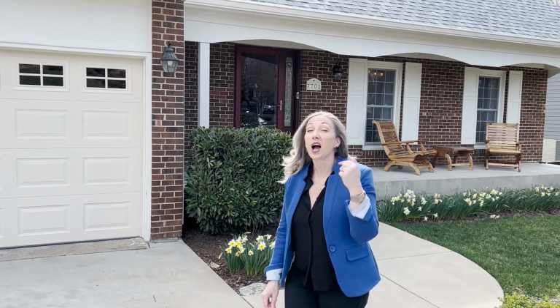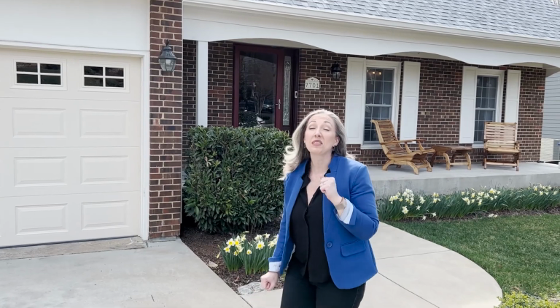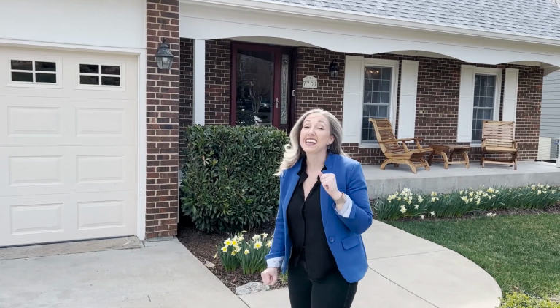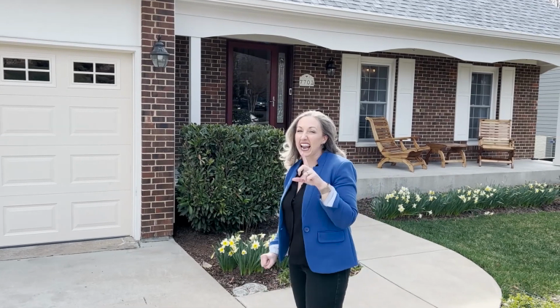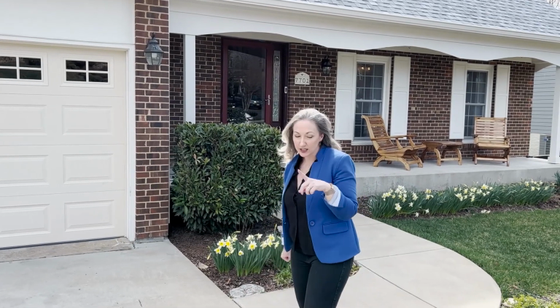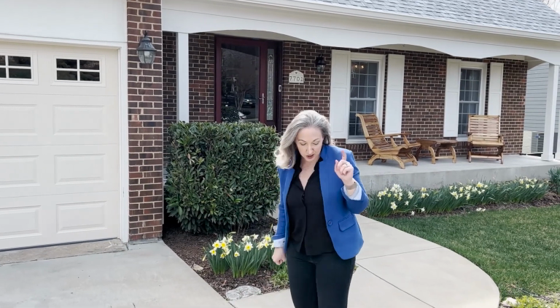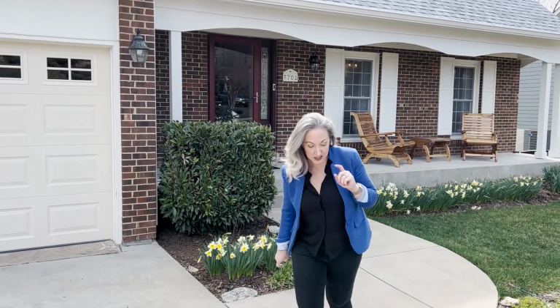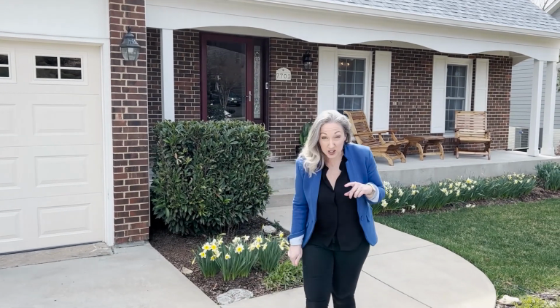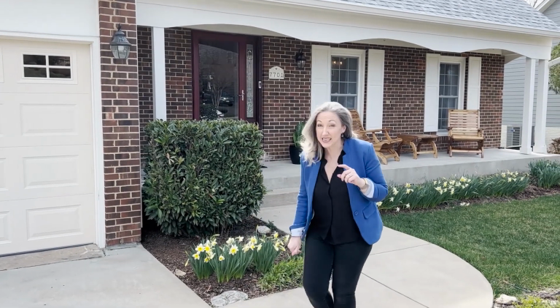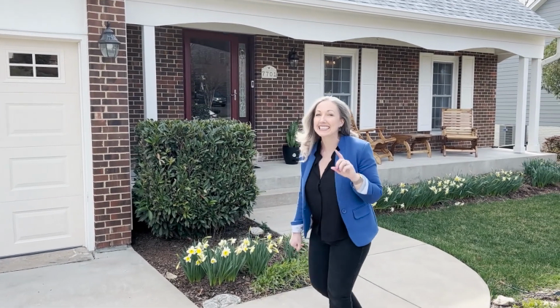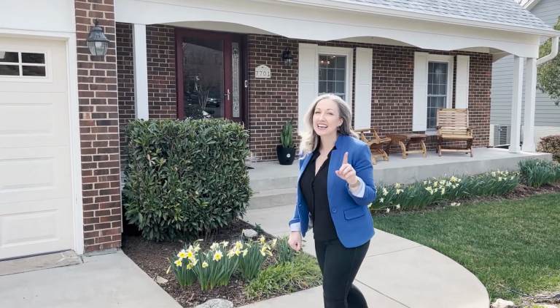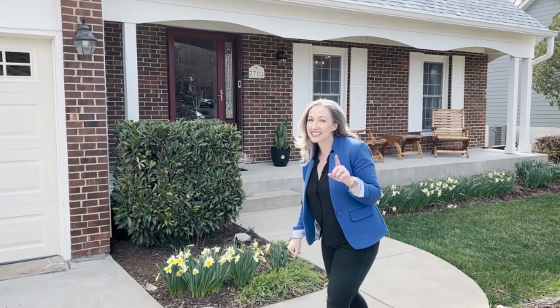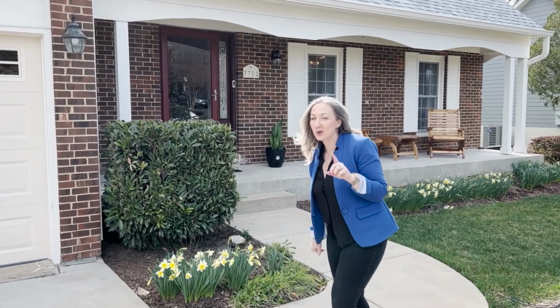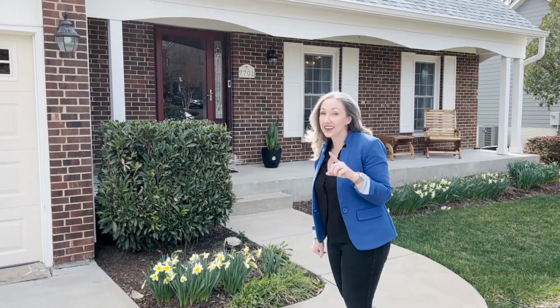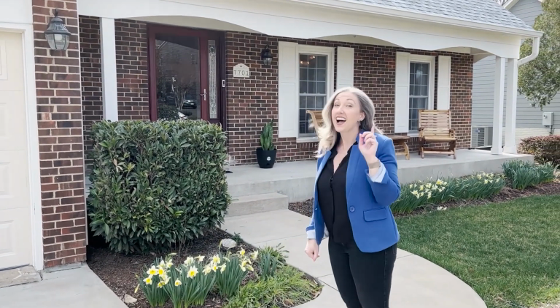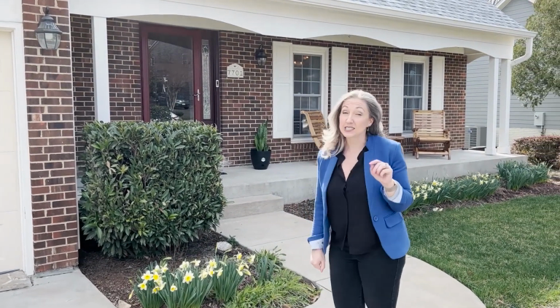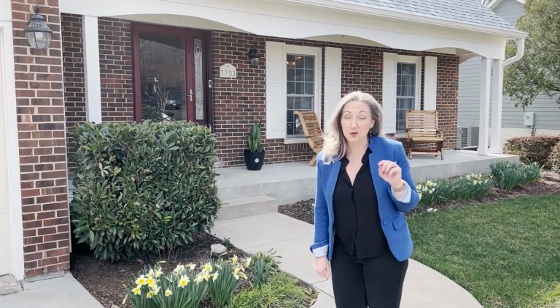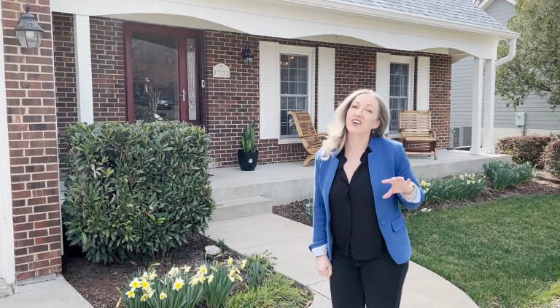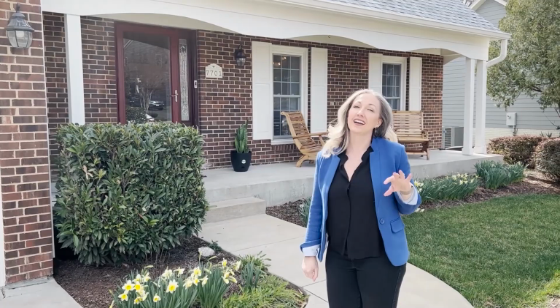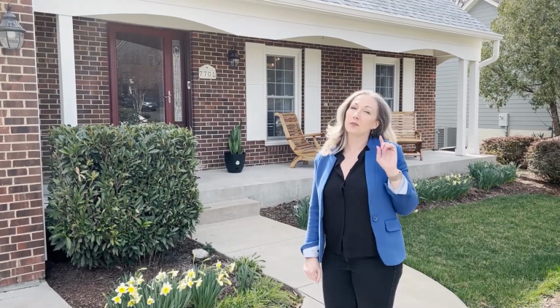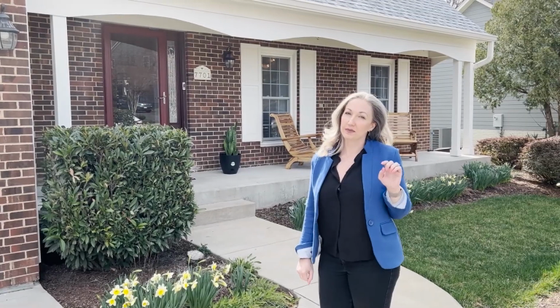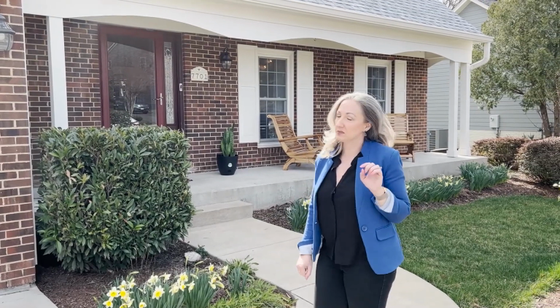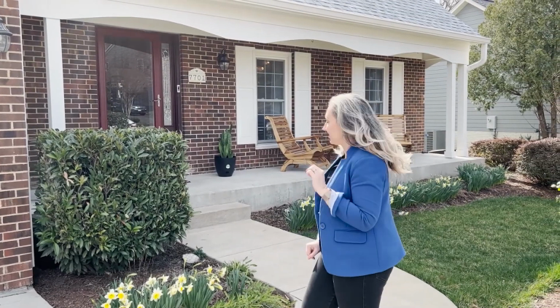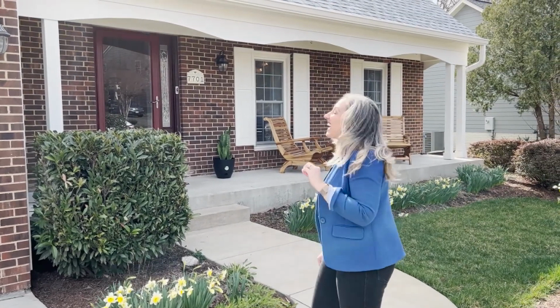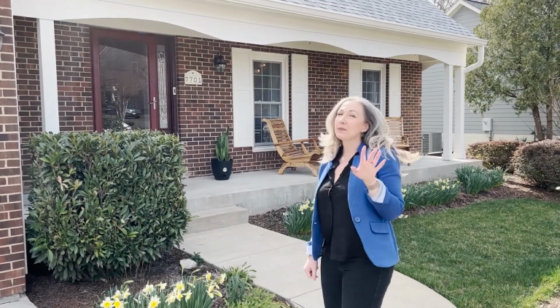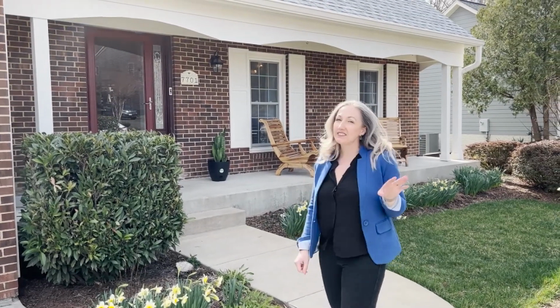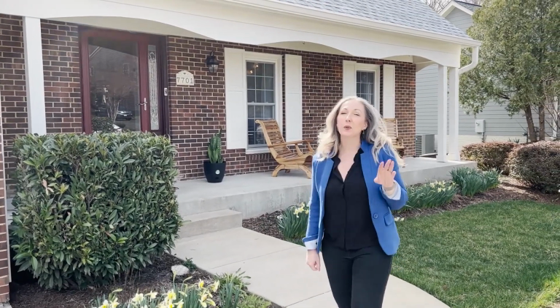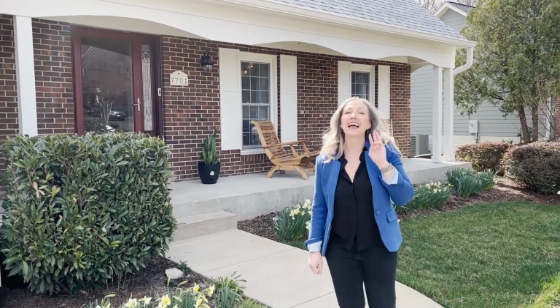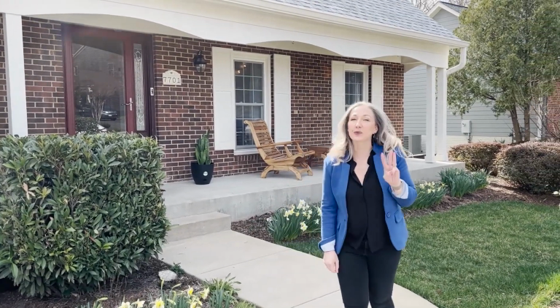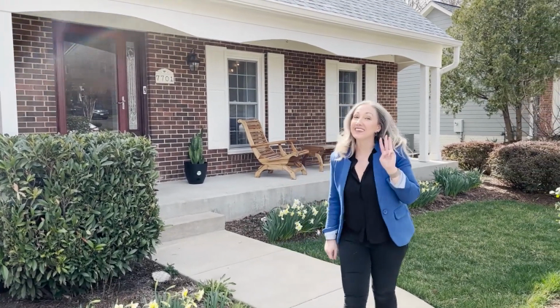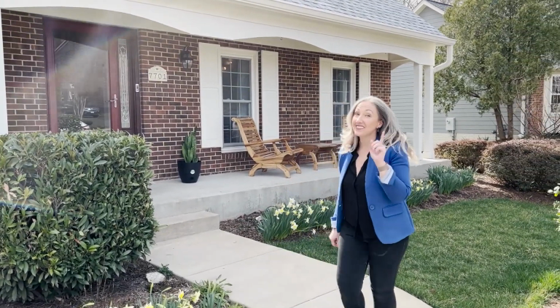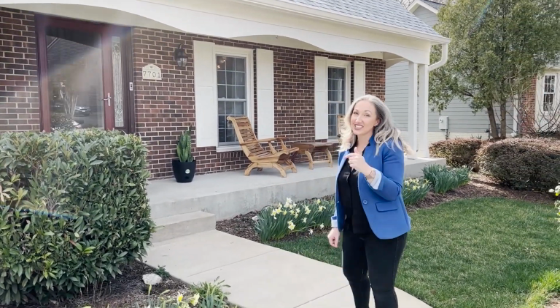Come with me and I'm going to show you a special peek at 7701 Huntsman Boulevard in popular Springfield. I'm going to give you my three favorite features.